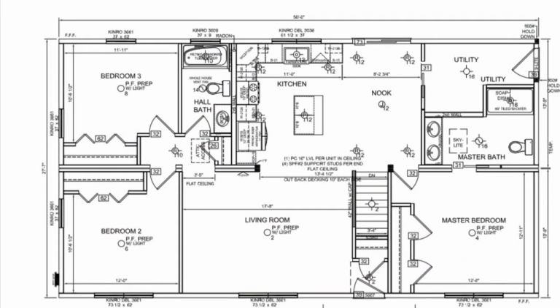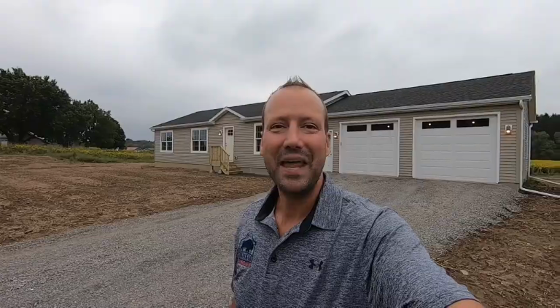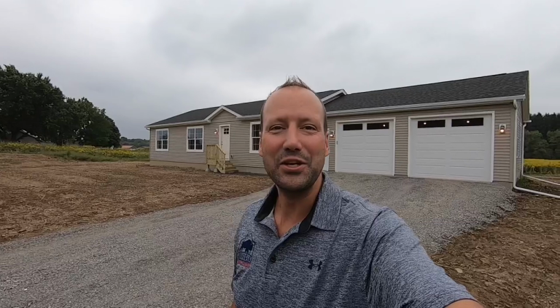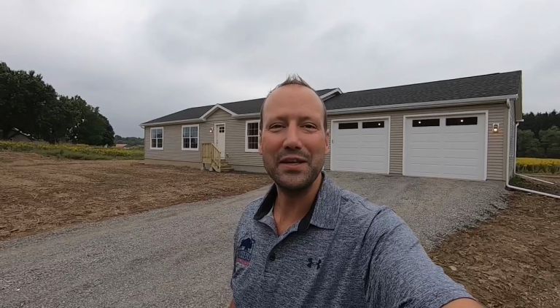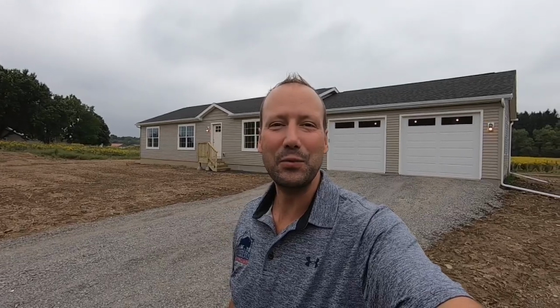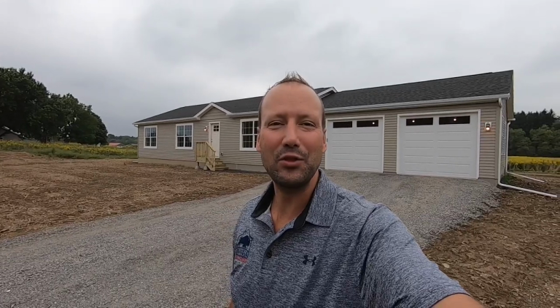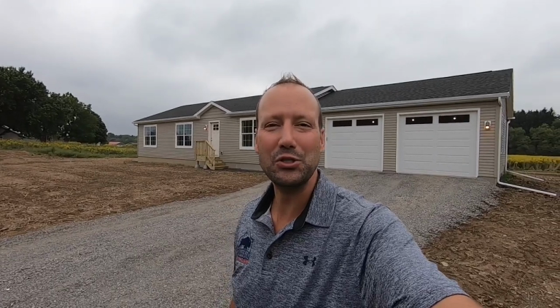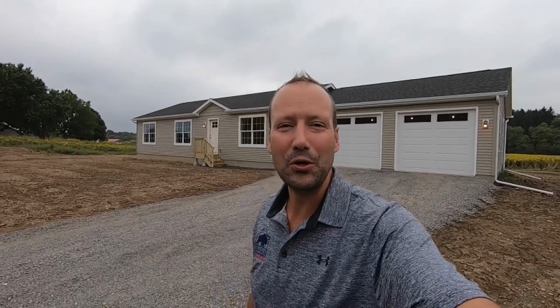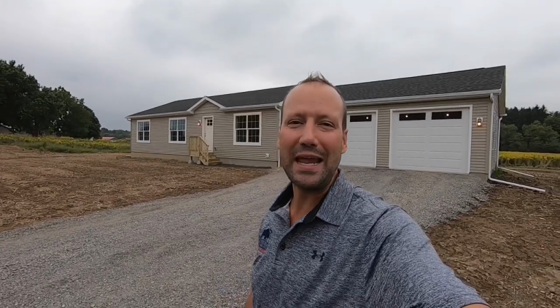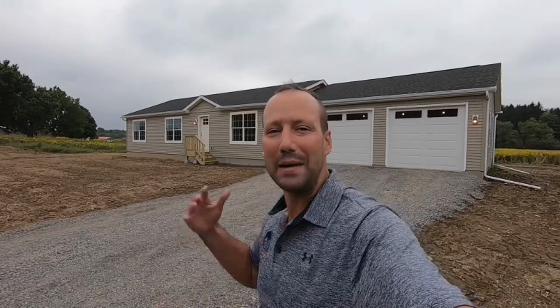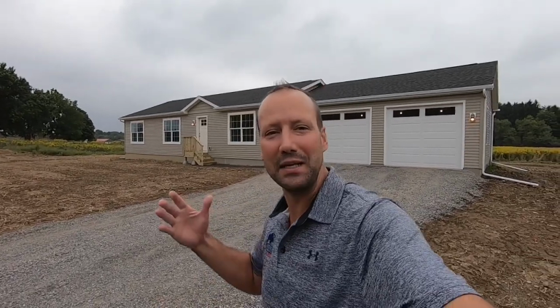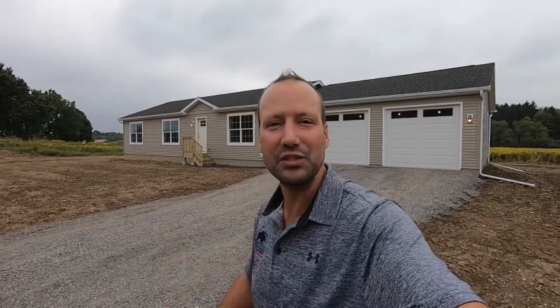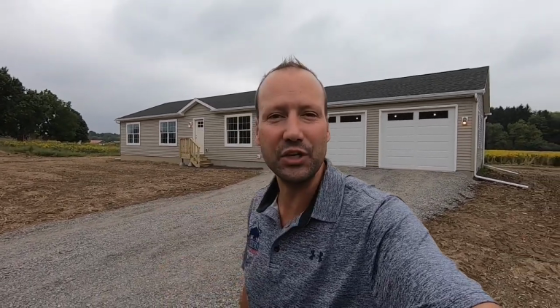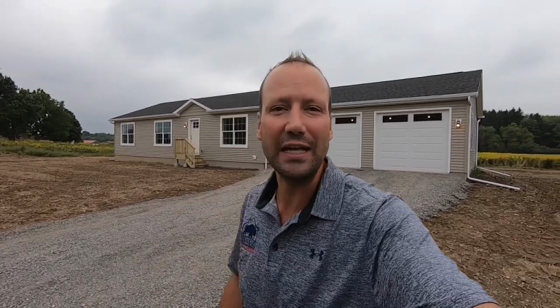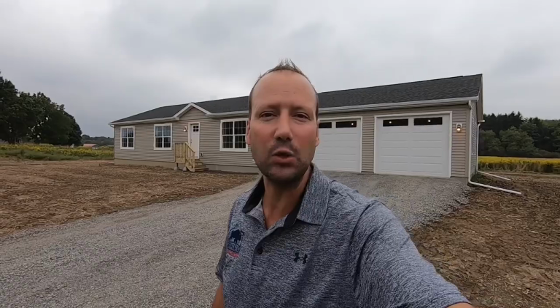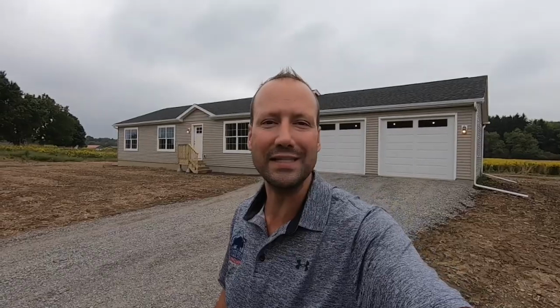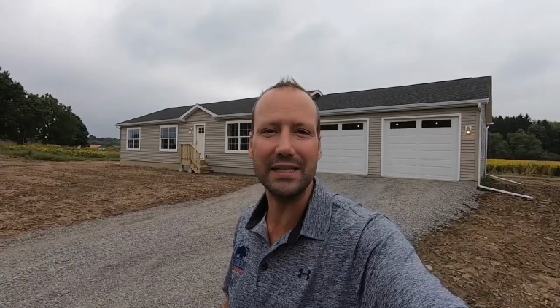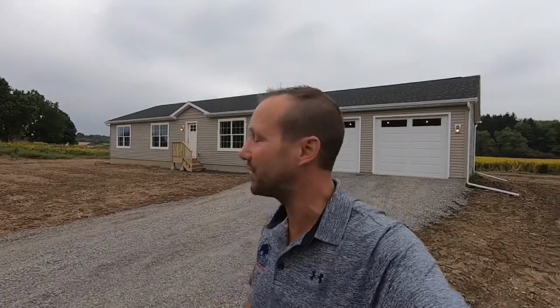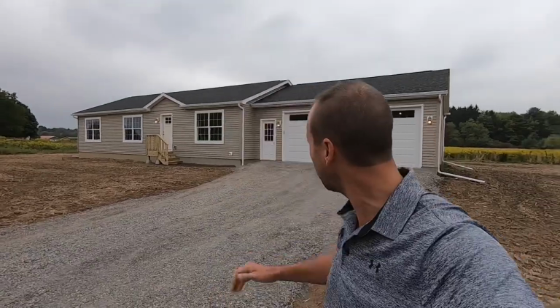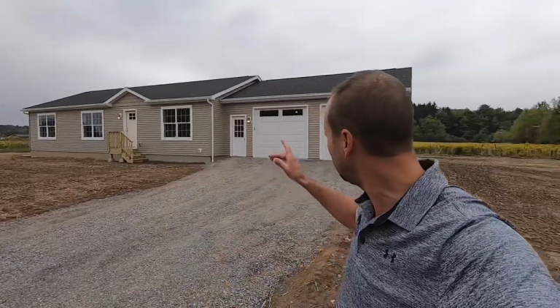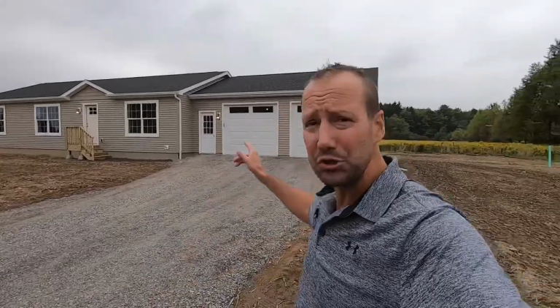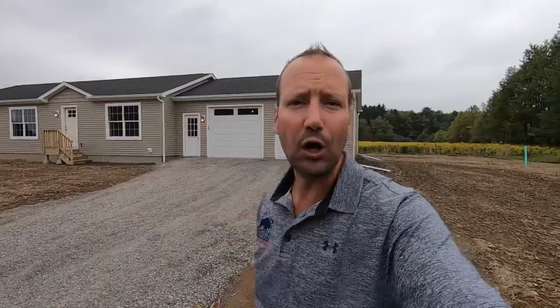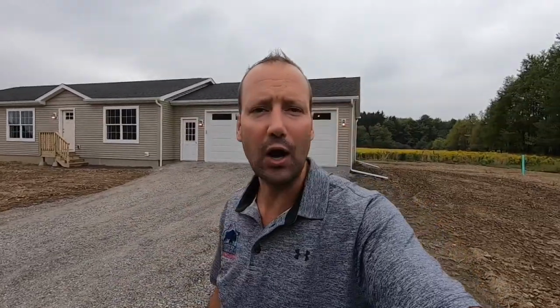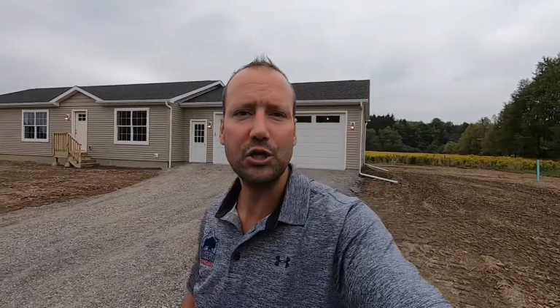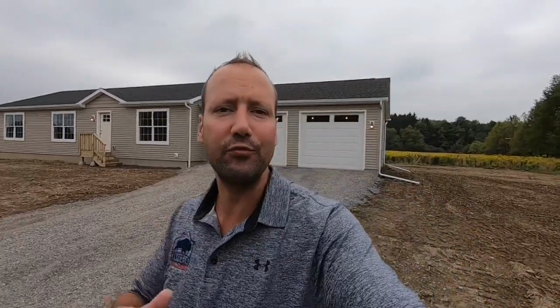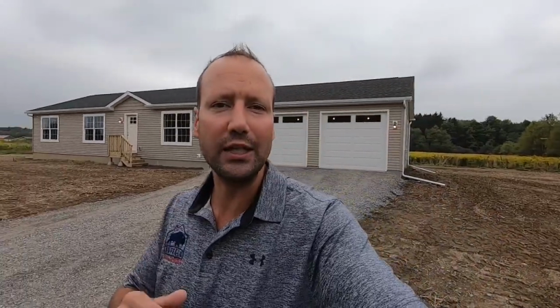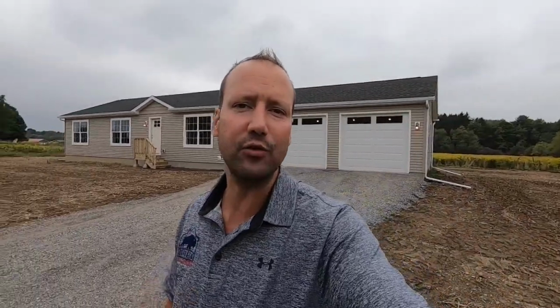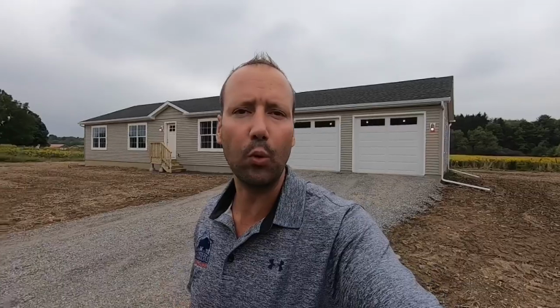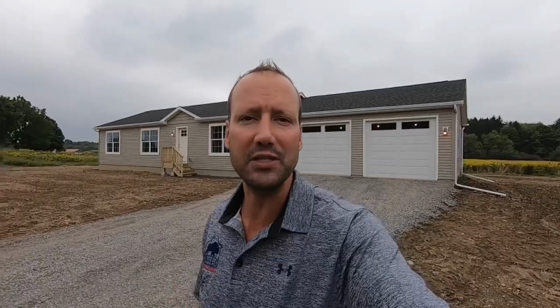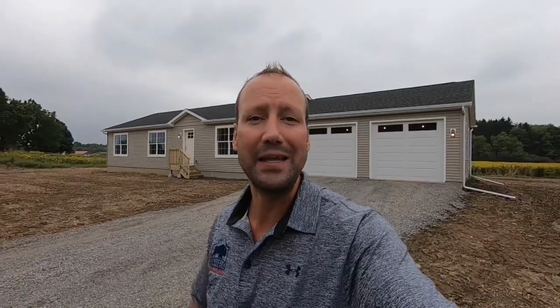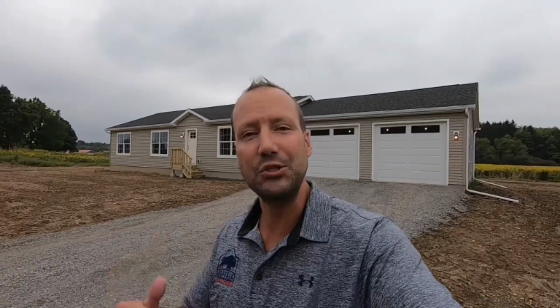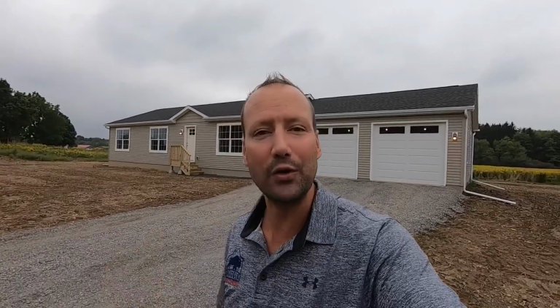Hey, Jeremy Bates here with Buffalo Modular Homes. Behind me is the finished LE 160 with an attached two-car garage on a full eight-foot poured basement. Let's do a walk-through.